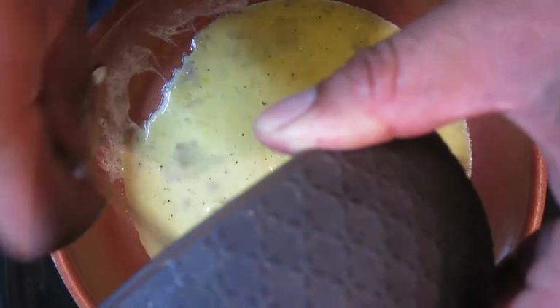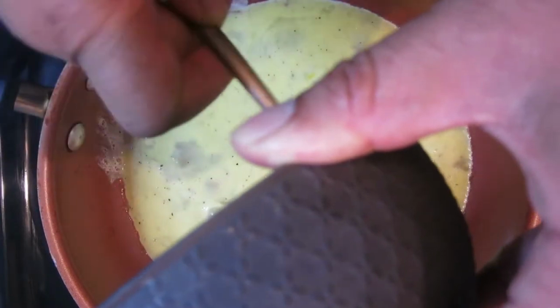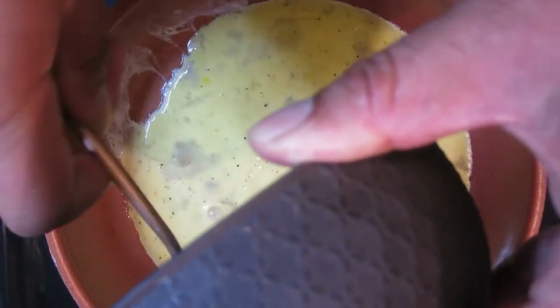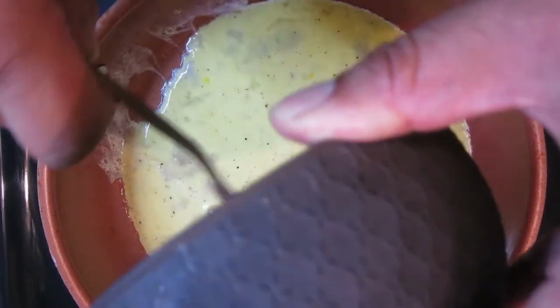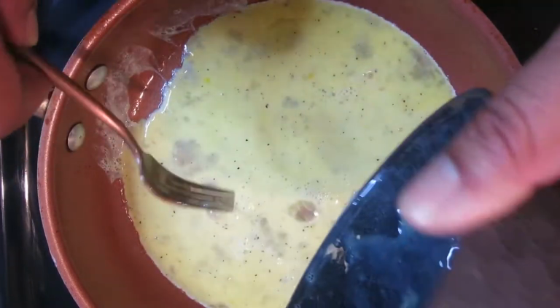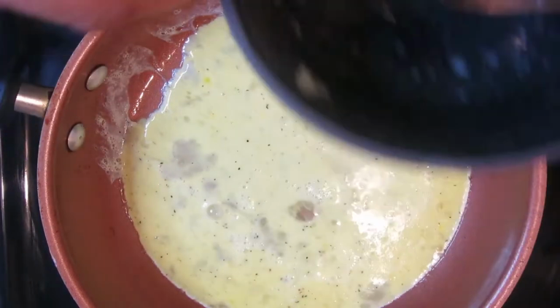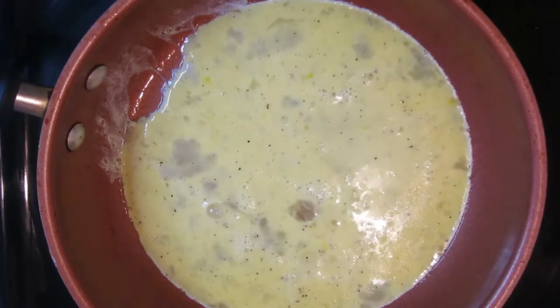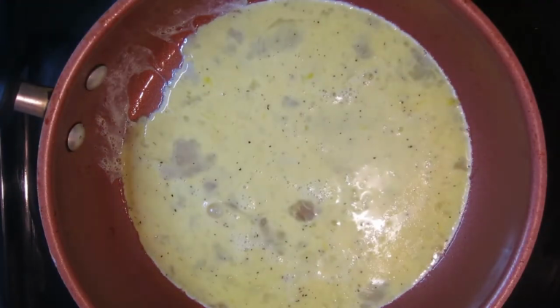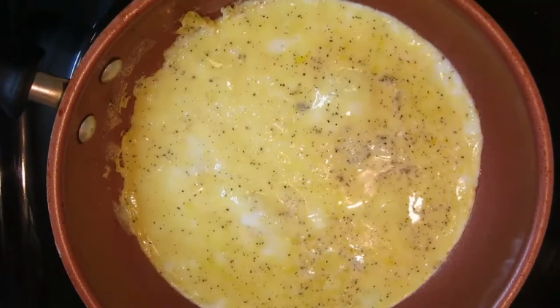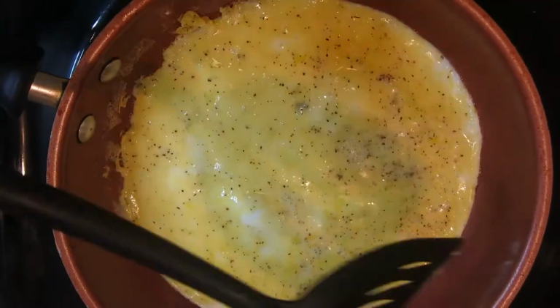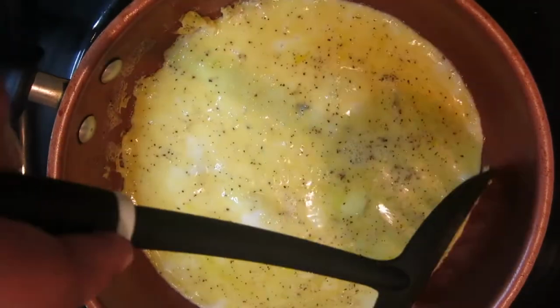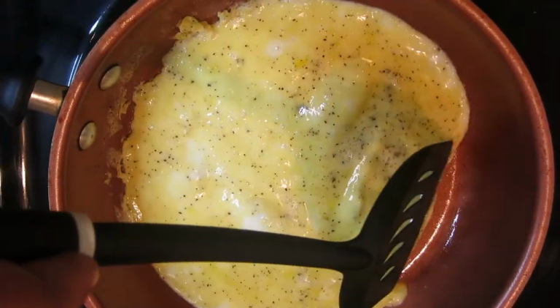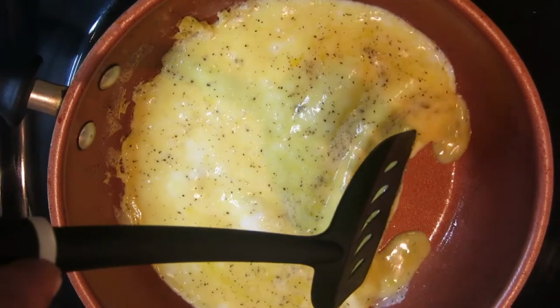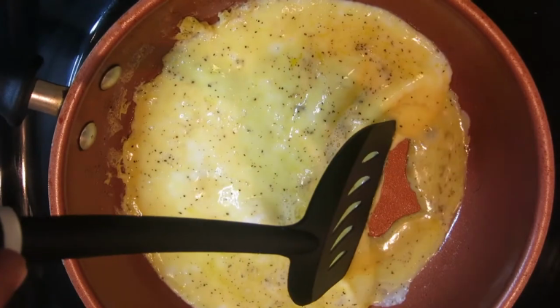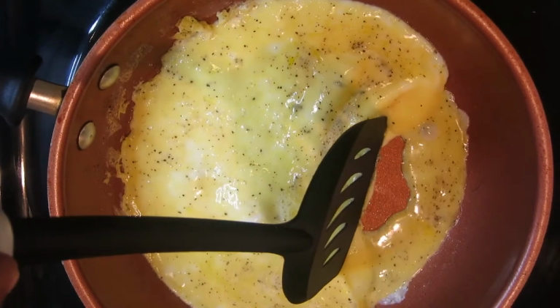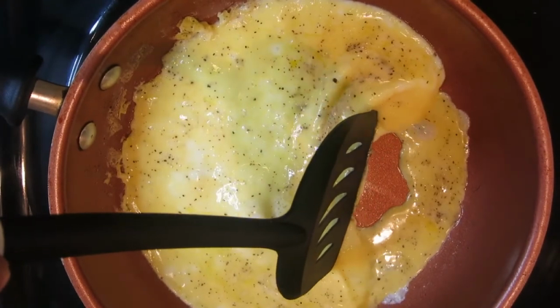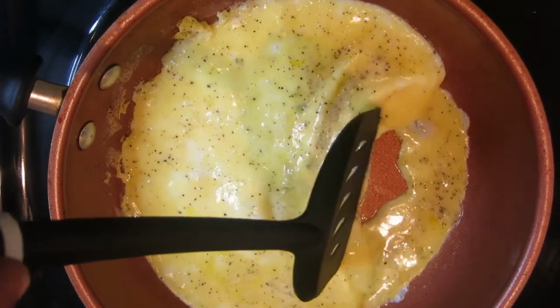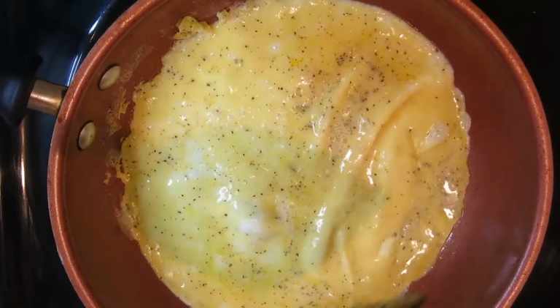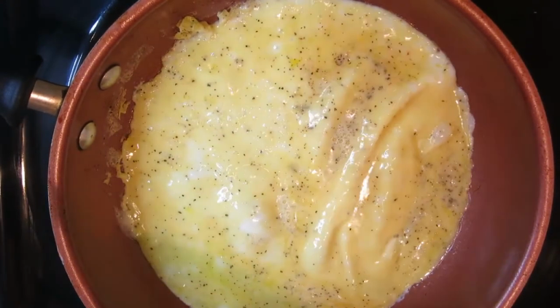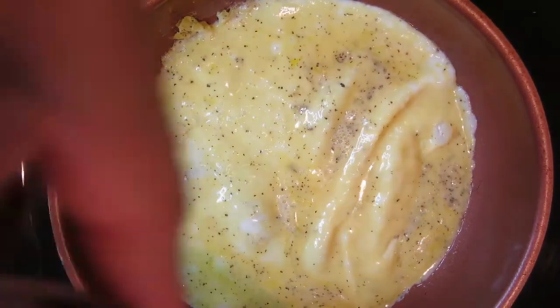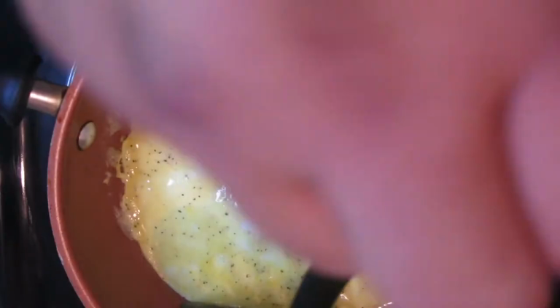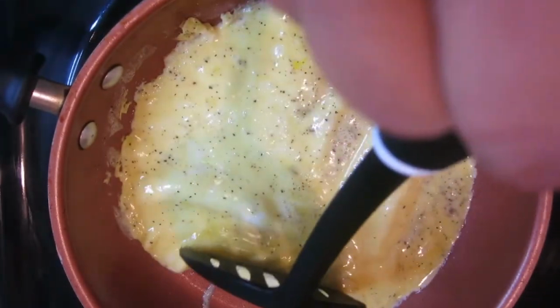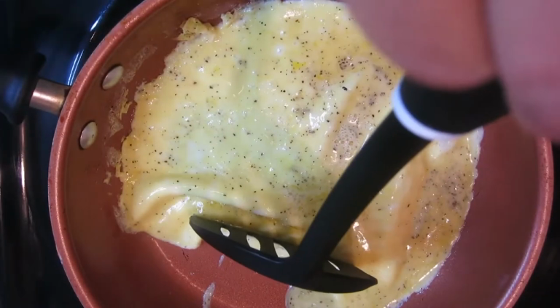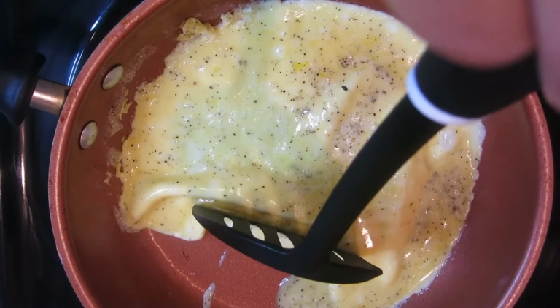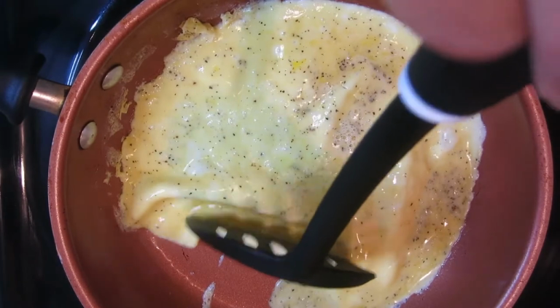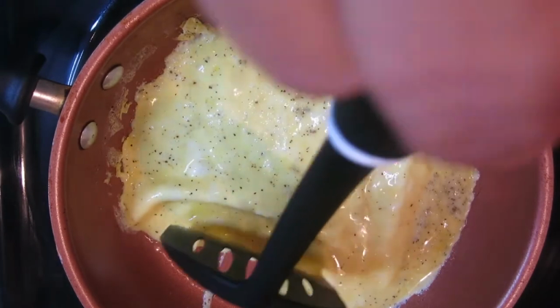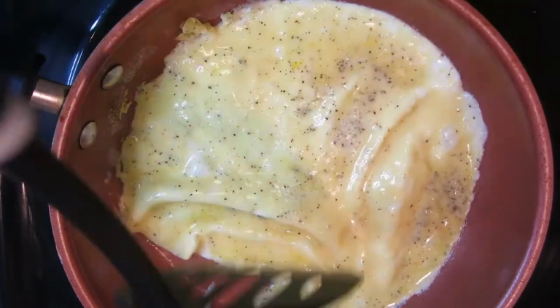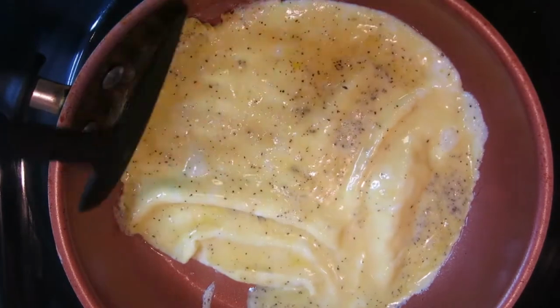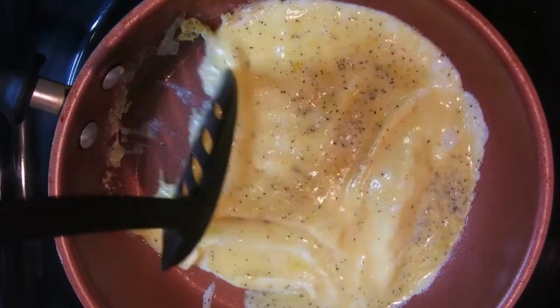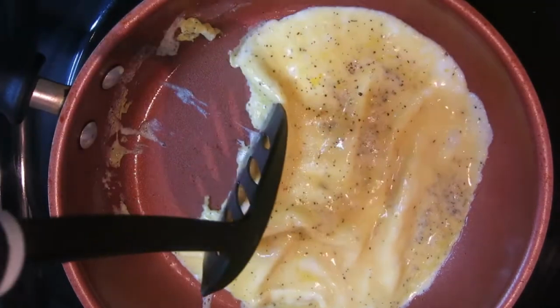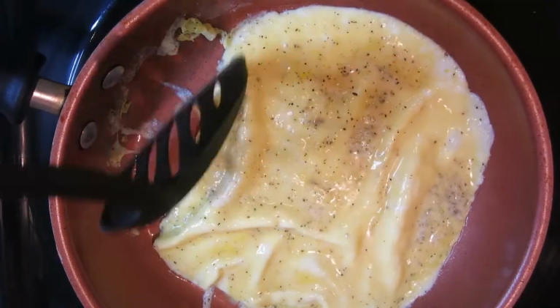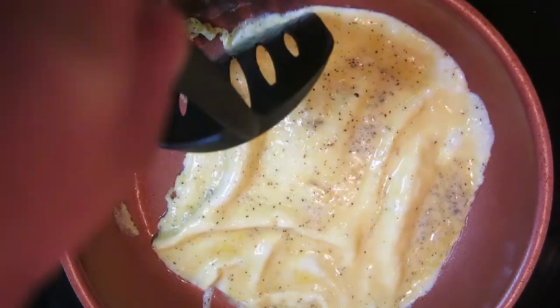Let those cook down for a little bit. If you have a cover you can put a cover — it'll steam the top as well — but I didn't have one. So just kind of pull the eggs to the side a little bit, let that drip down. Go ahead, flip that to the side and let this cook a little bit more.